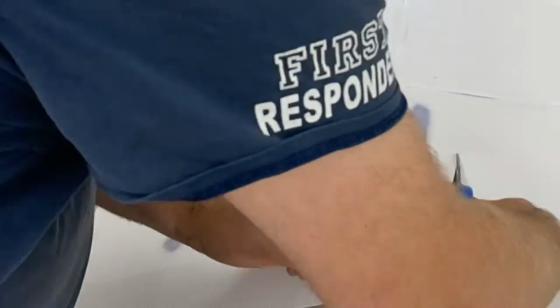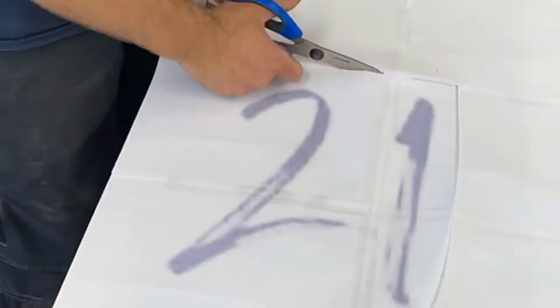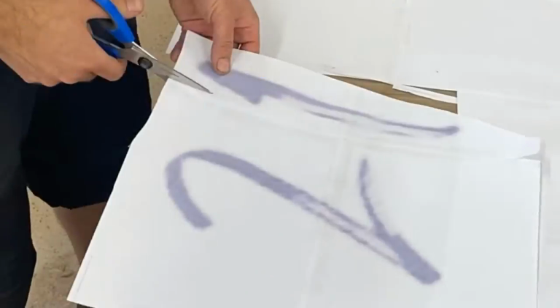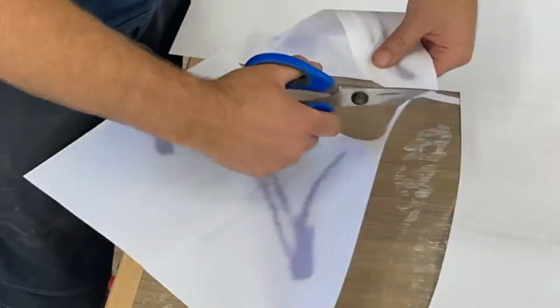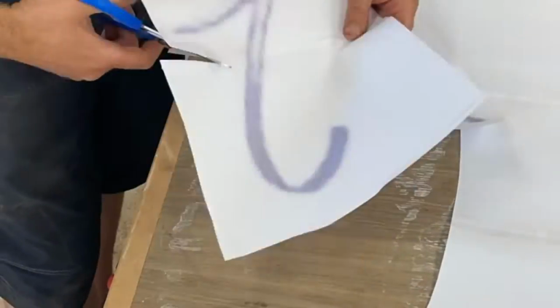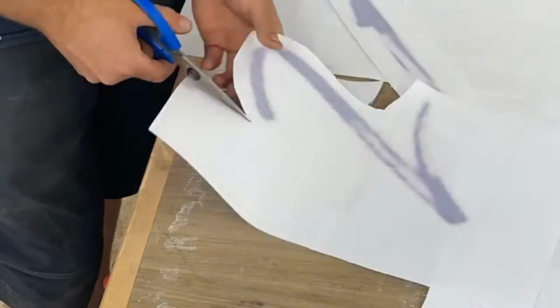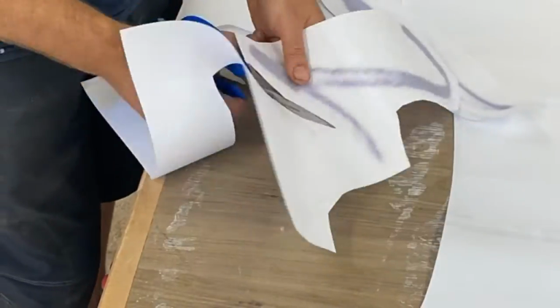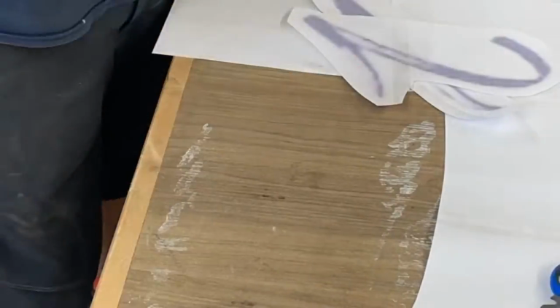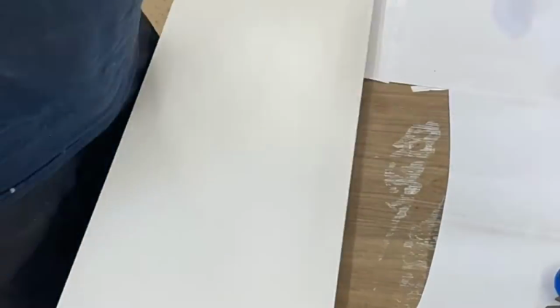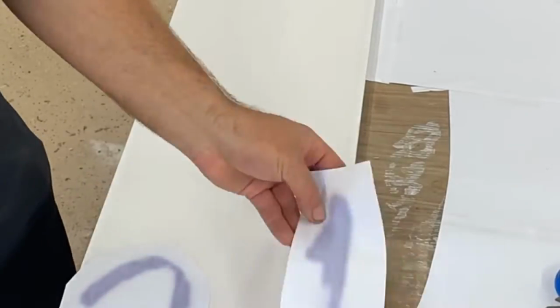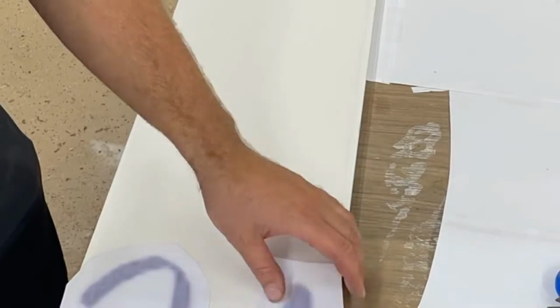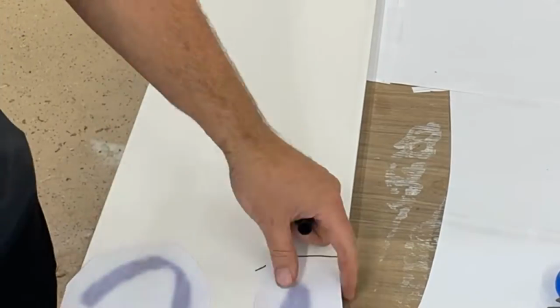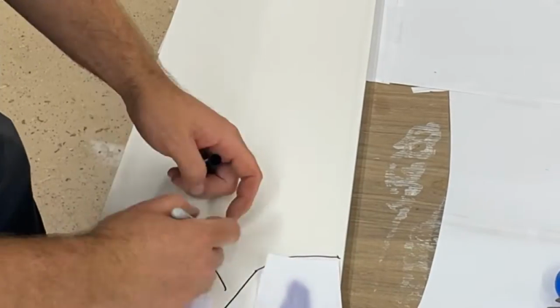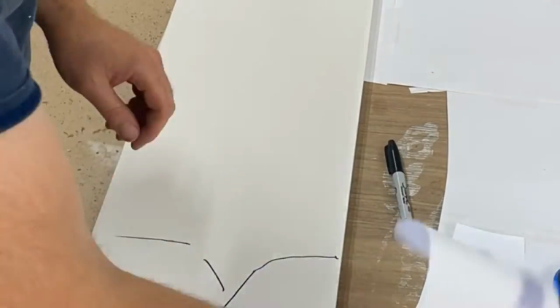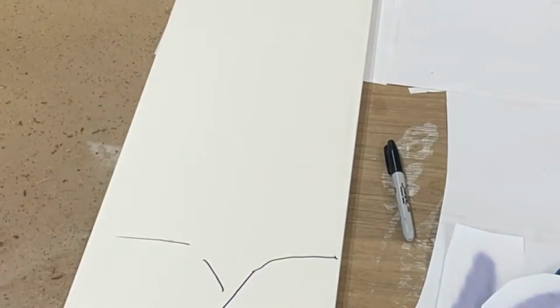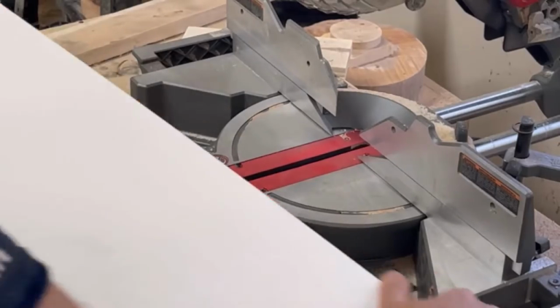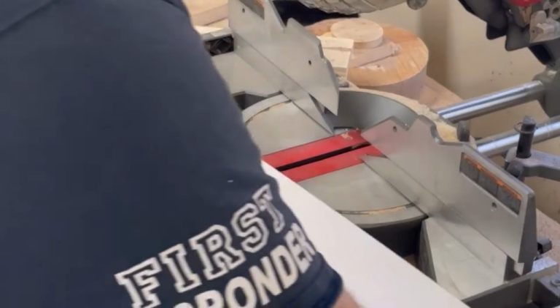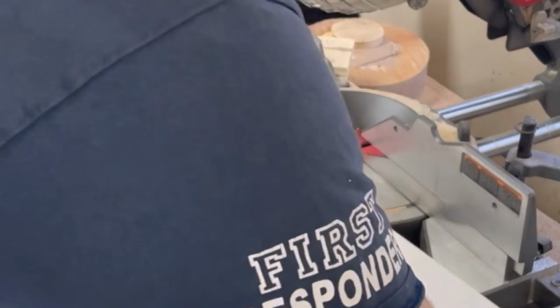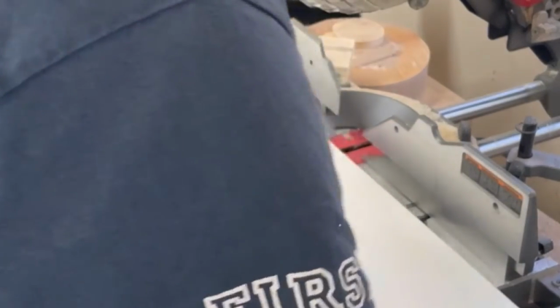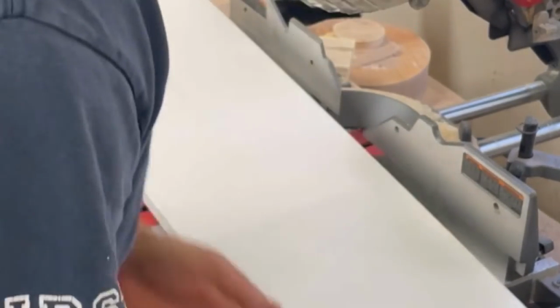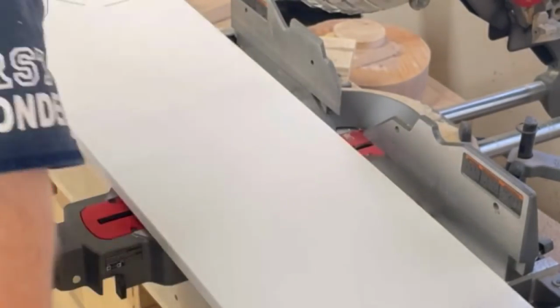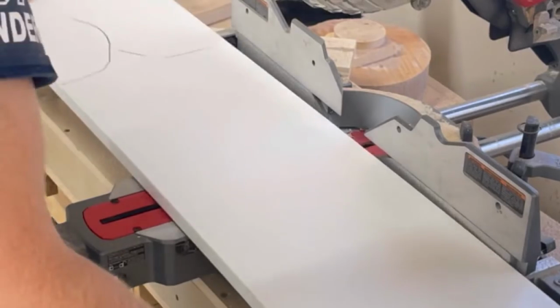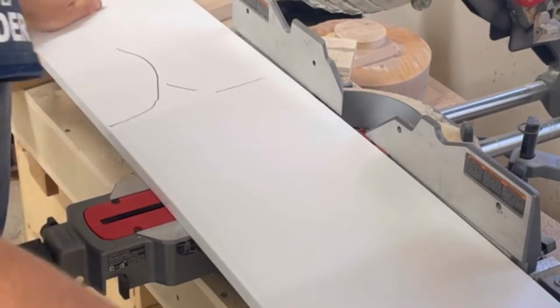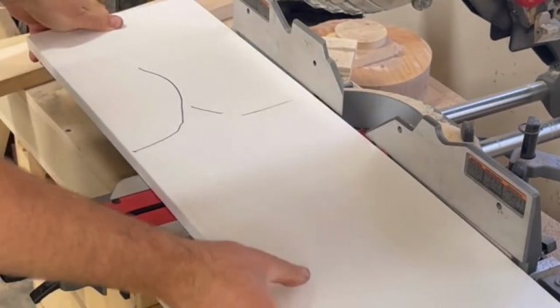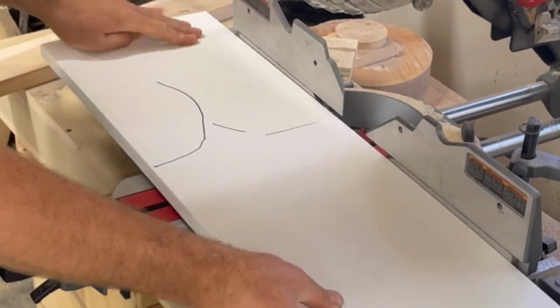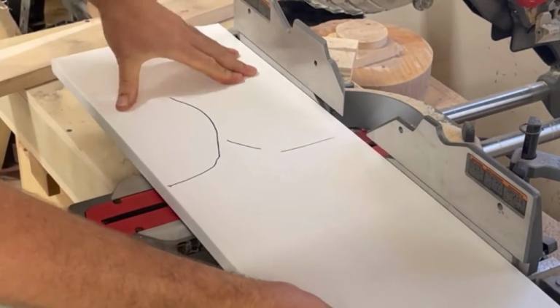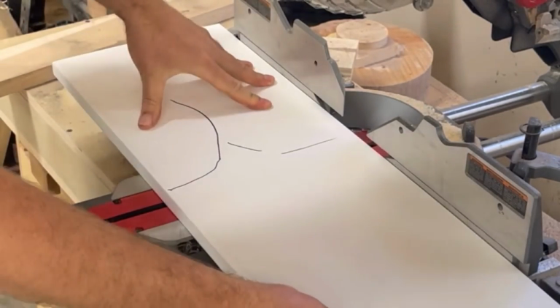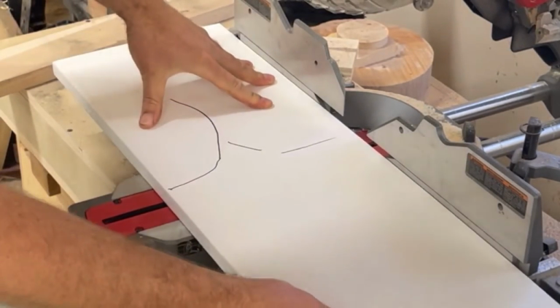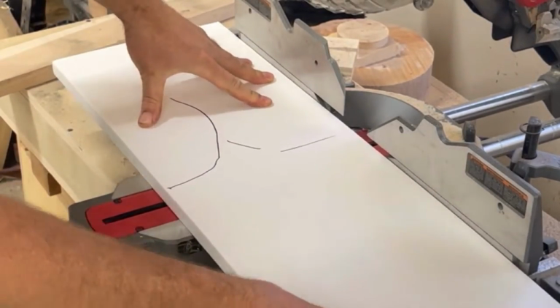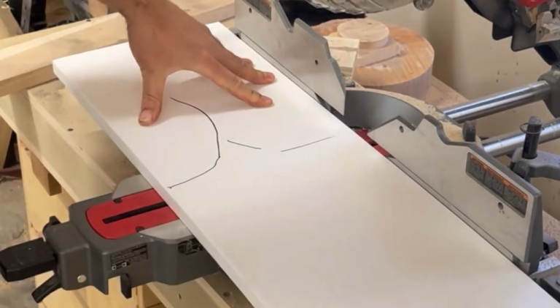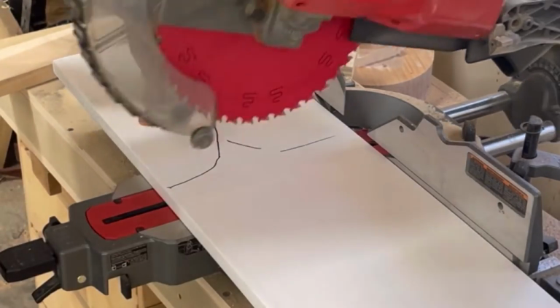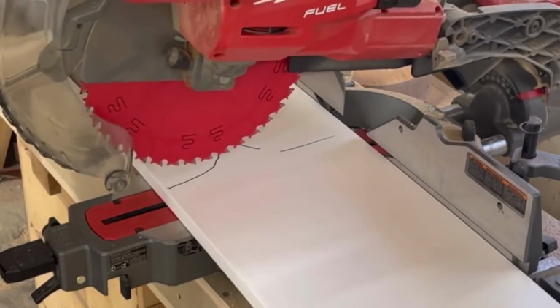I got asked to make a sign for a local business and decided to make it out of expanded cellular PVC, which makes it water resistant and waterproof. I can just pick the stuff up at Lowe's and cut it out on my bandsaw.